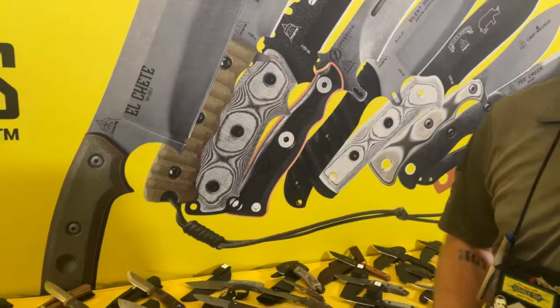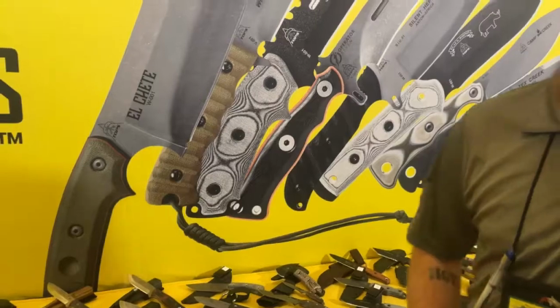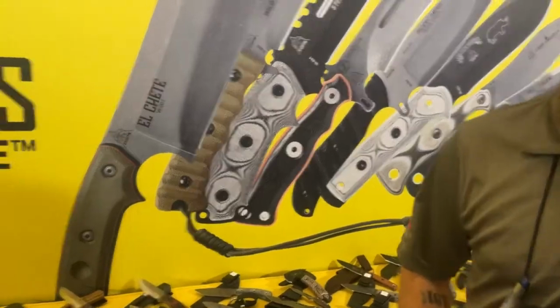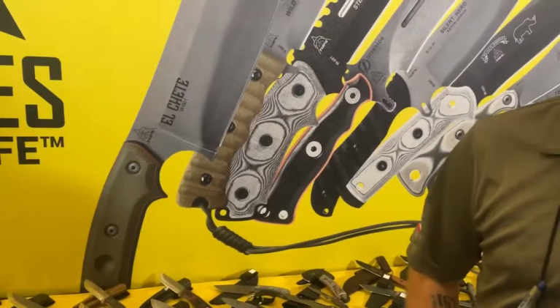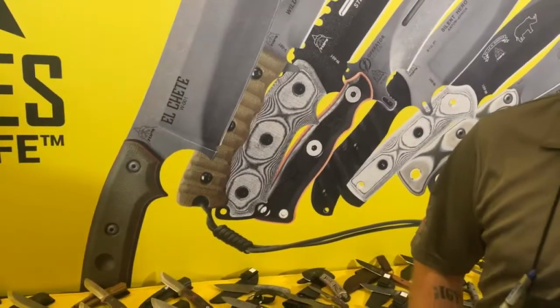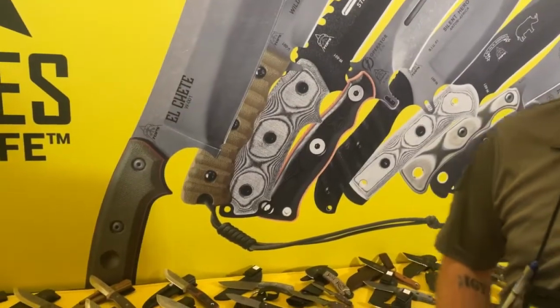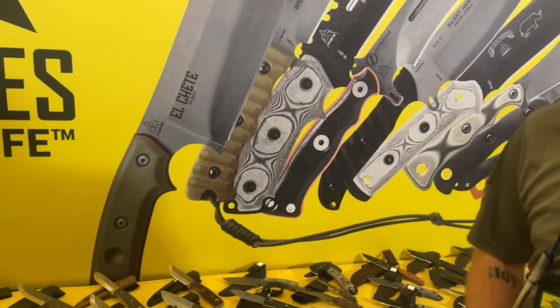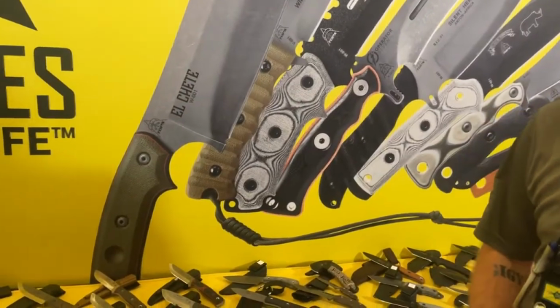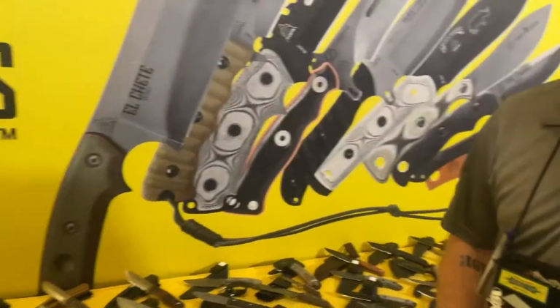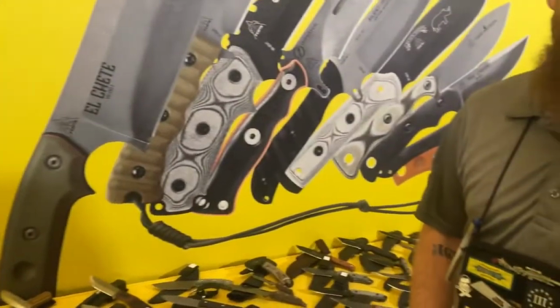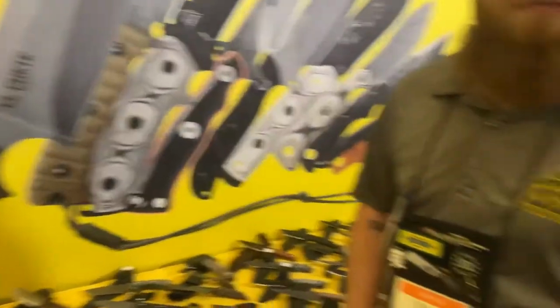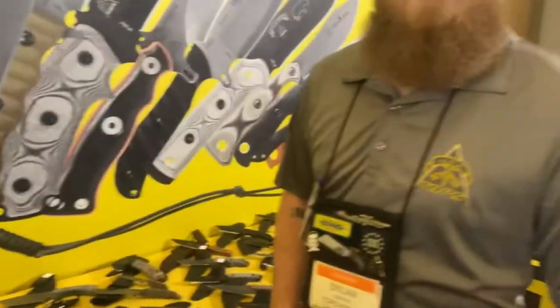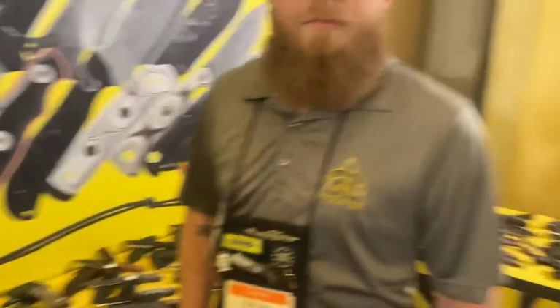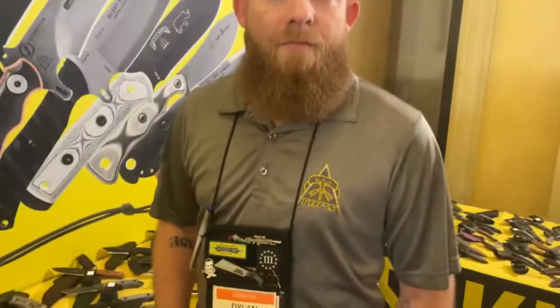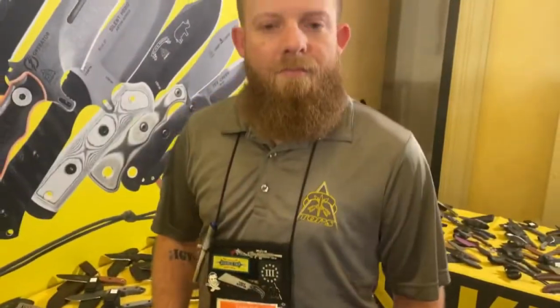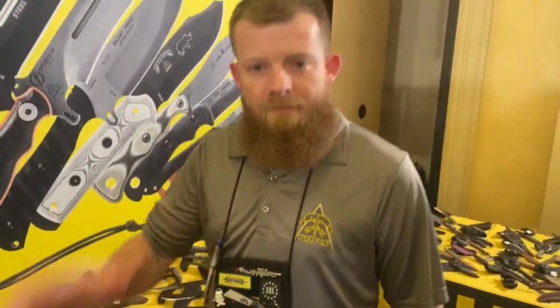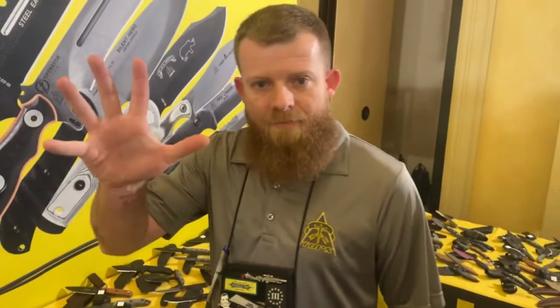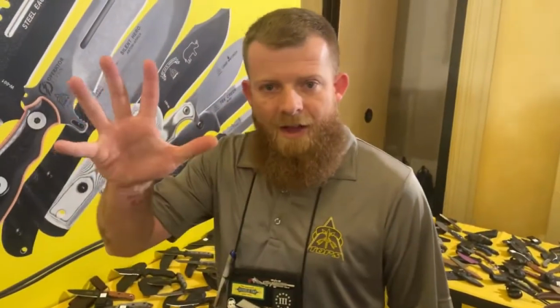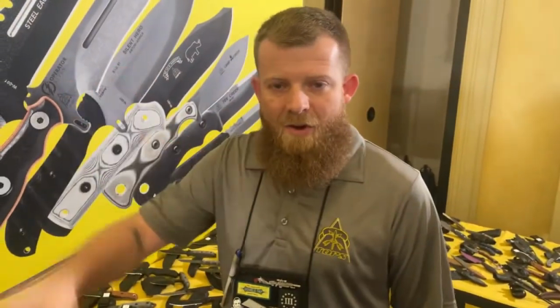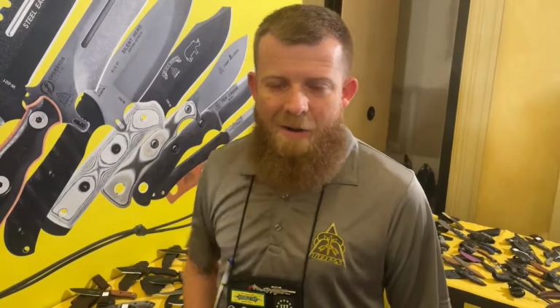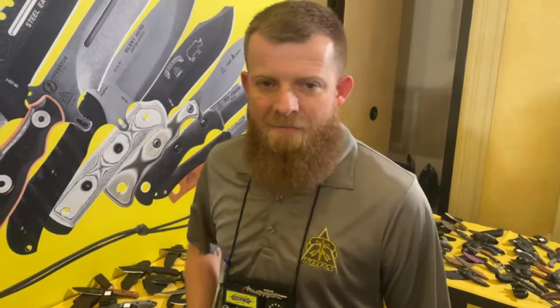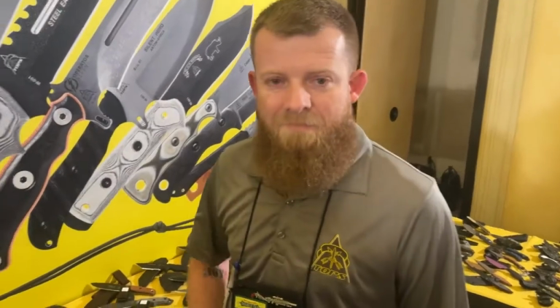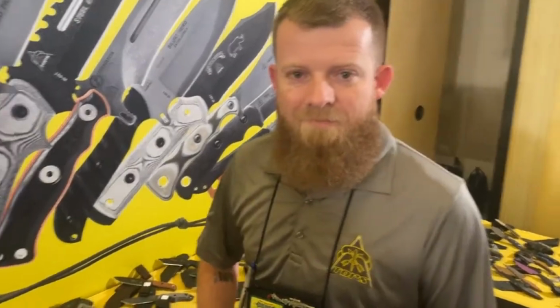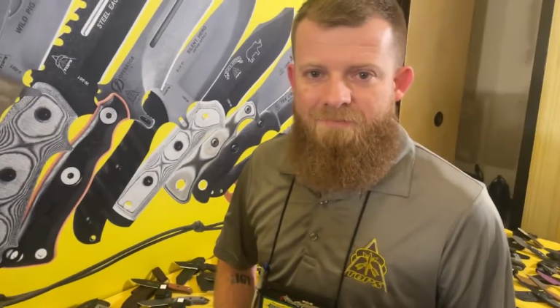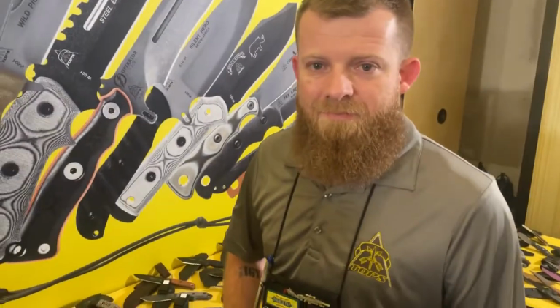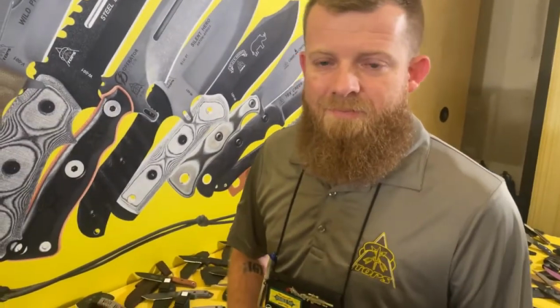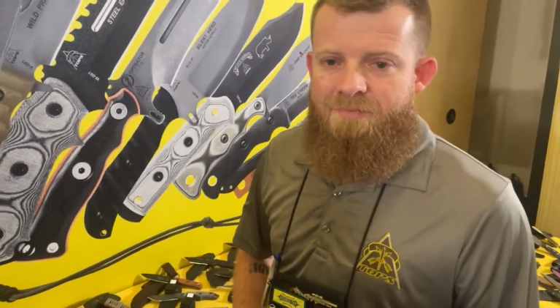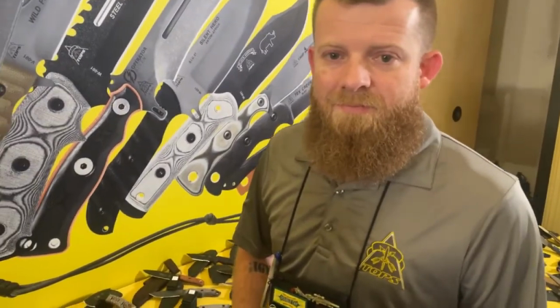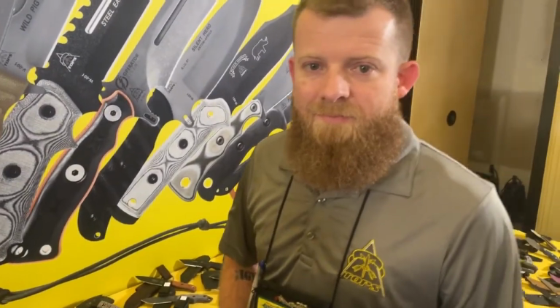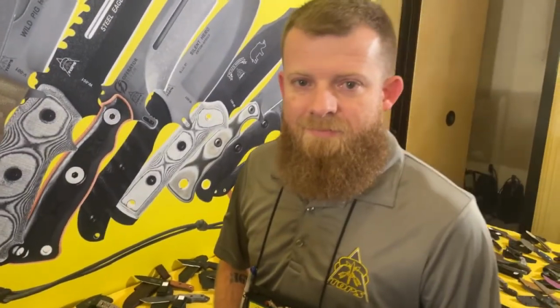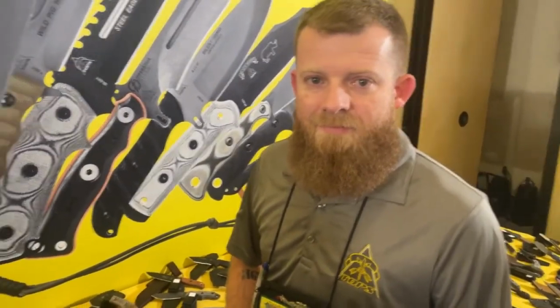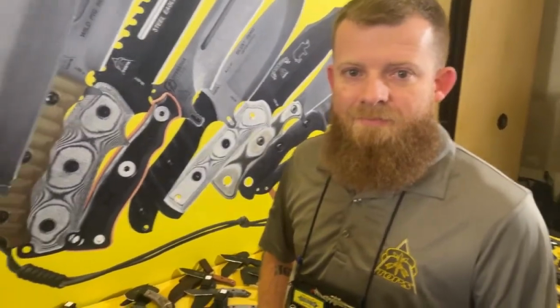Knives at SHOT Show 2022. We are here with Dylan, and we're going to start off with some knives.